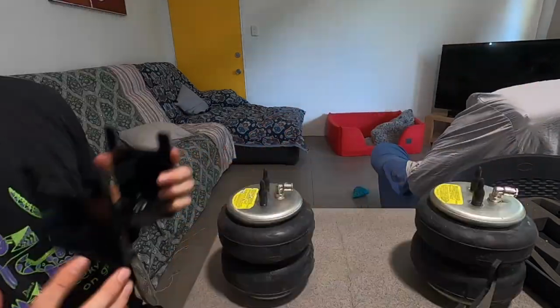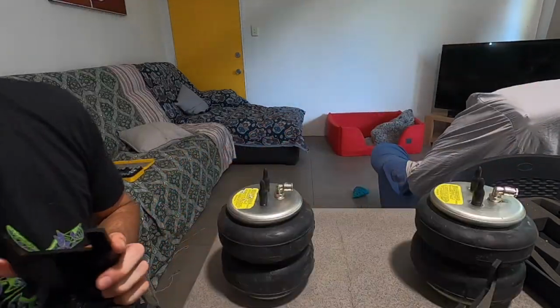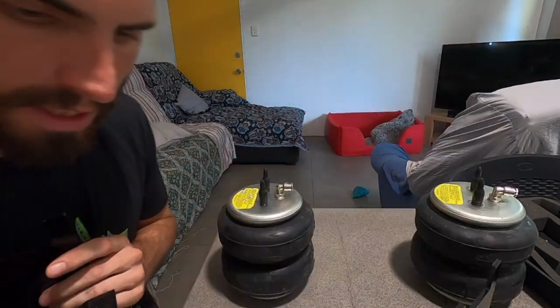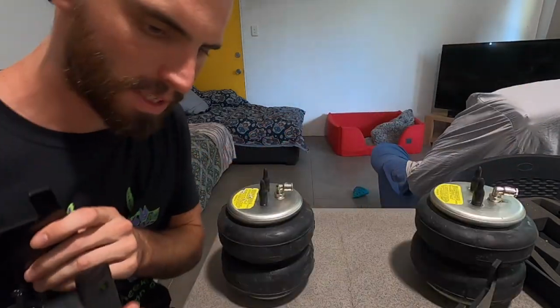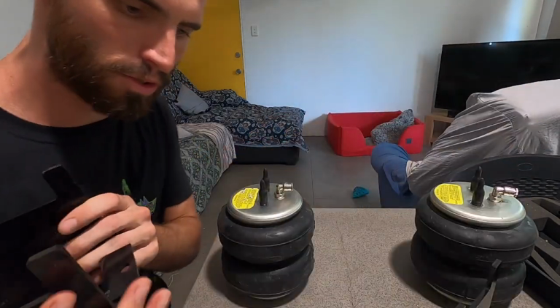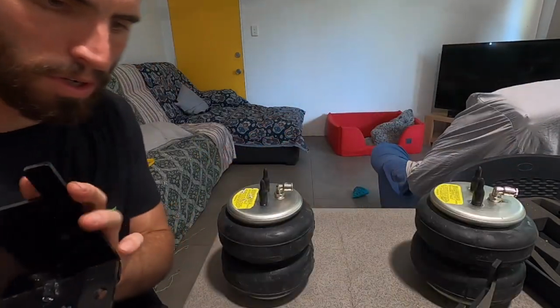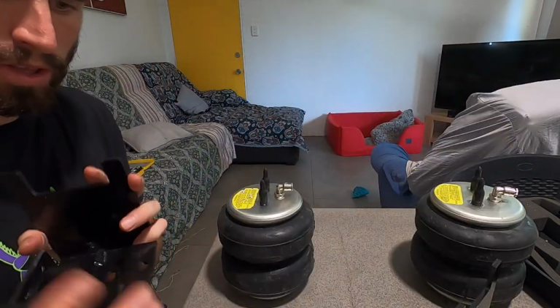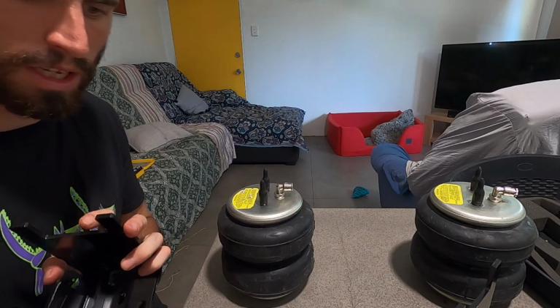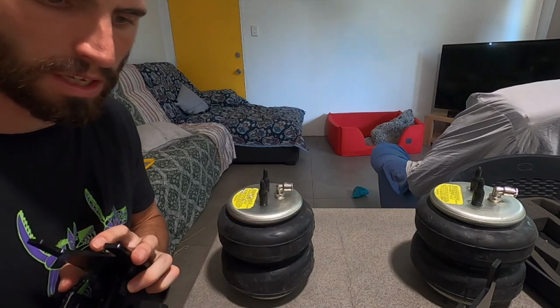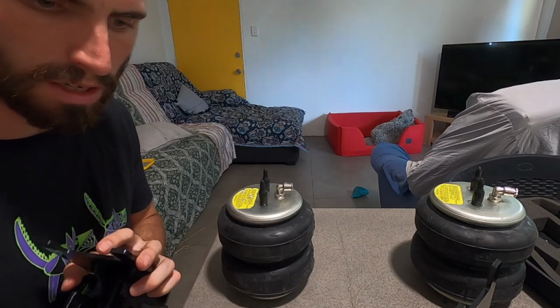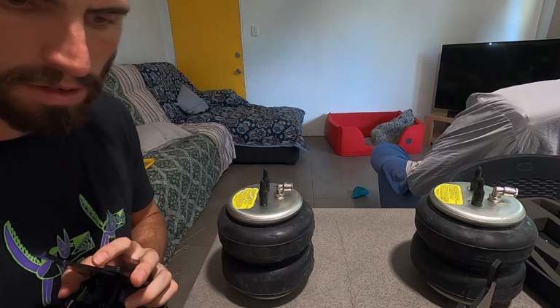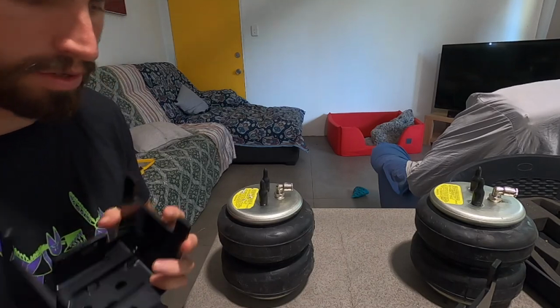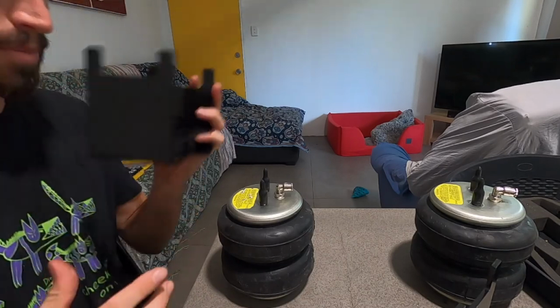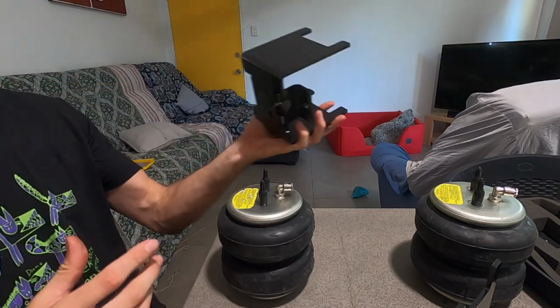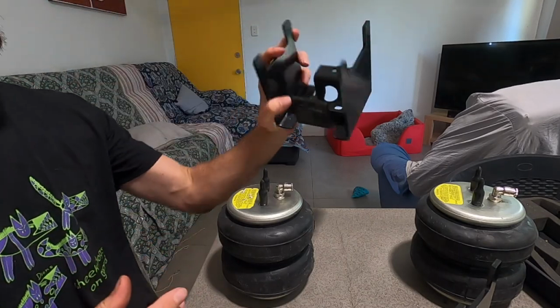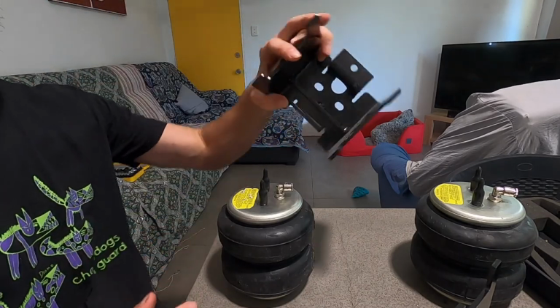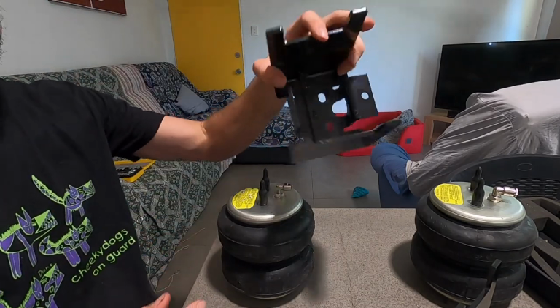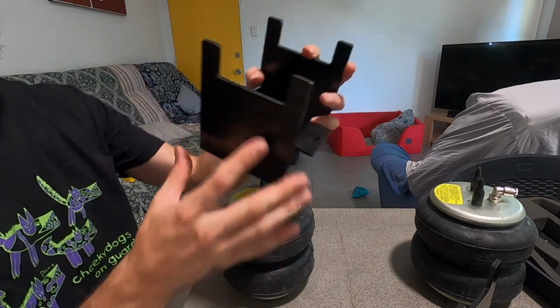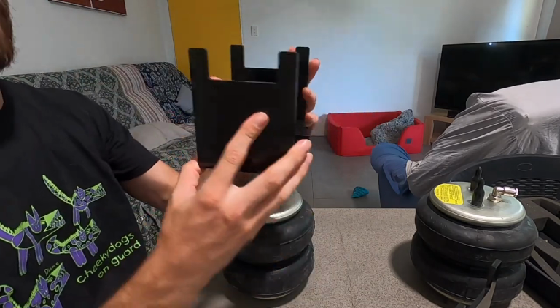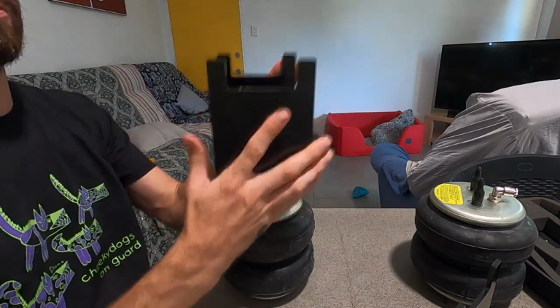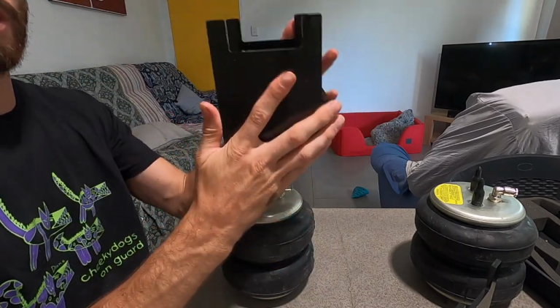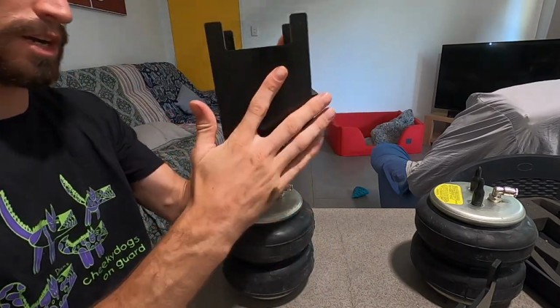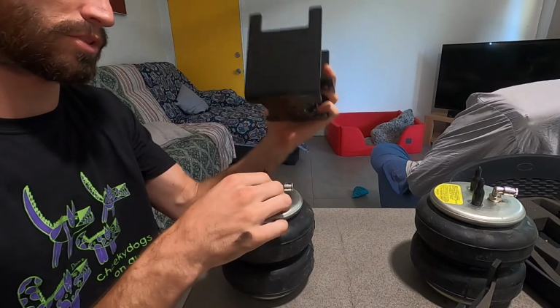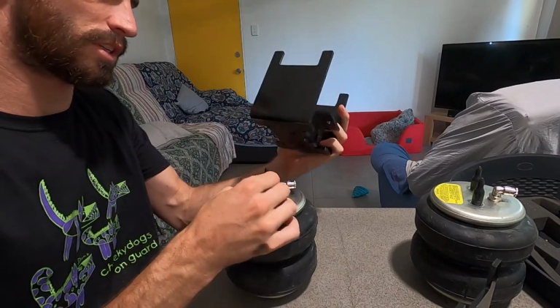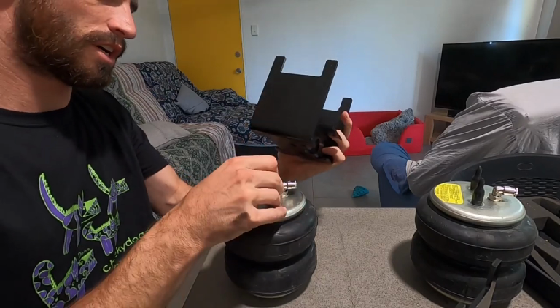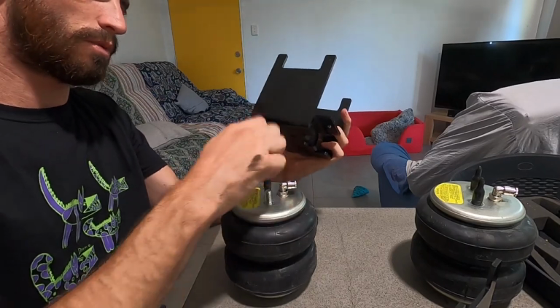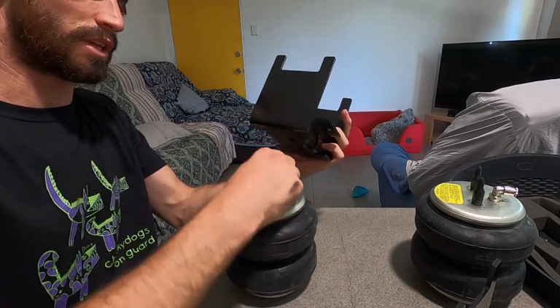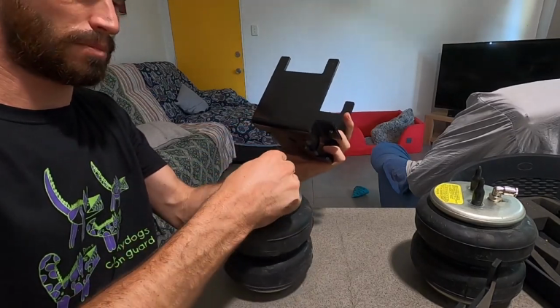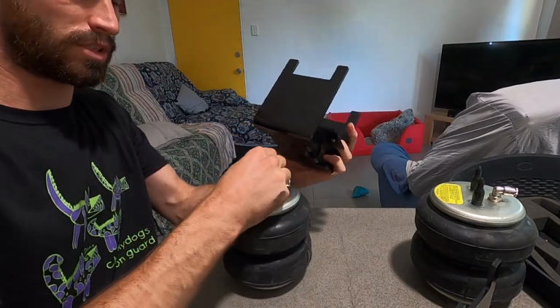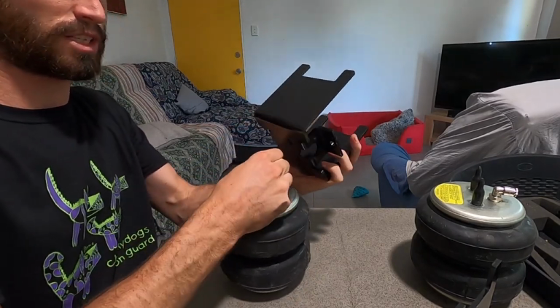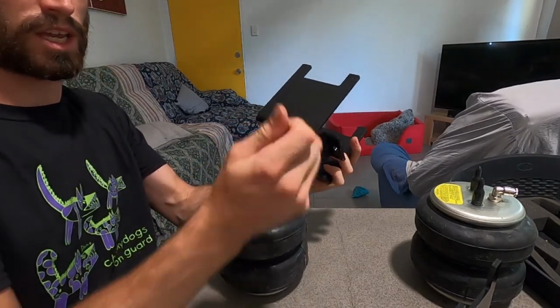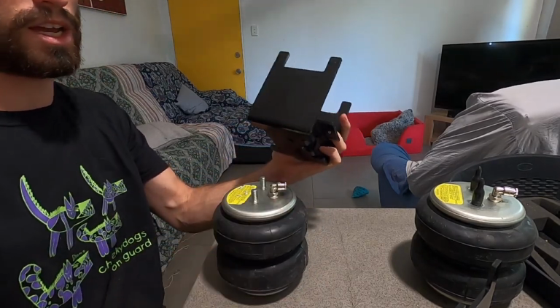The next step is to put on what I call the upper bracket — one of these things — which is going to bolt onto the chassis of the car.